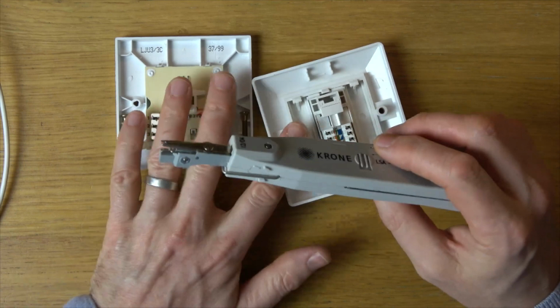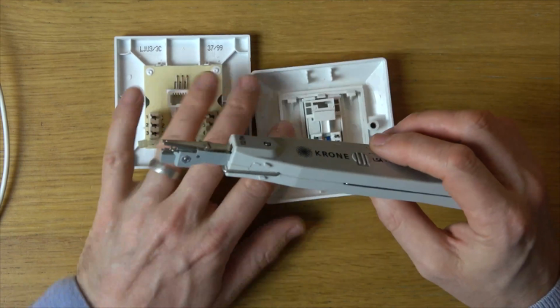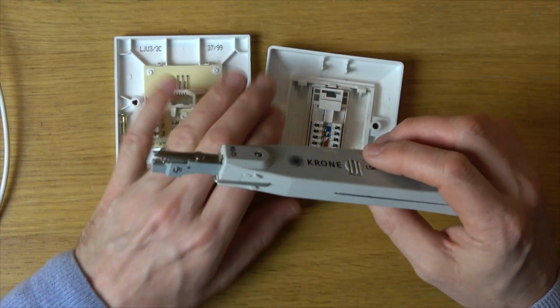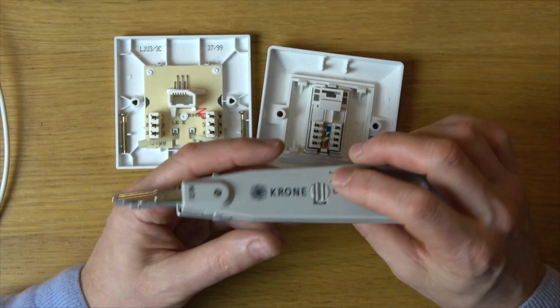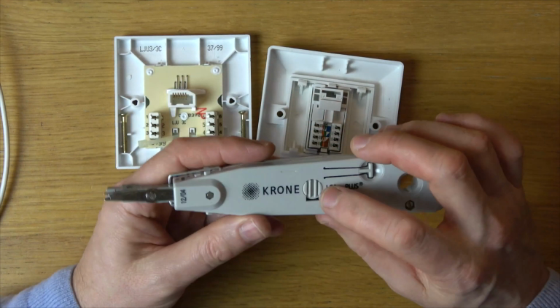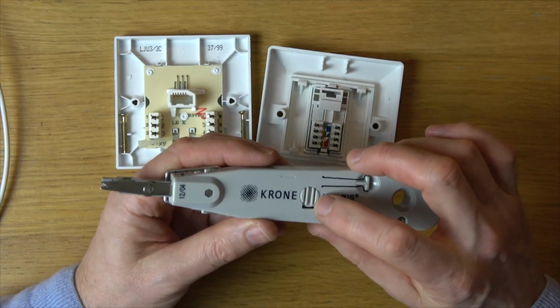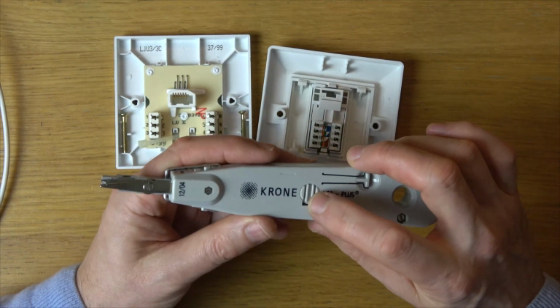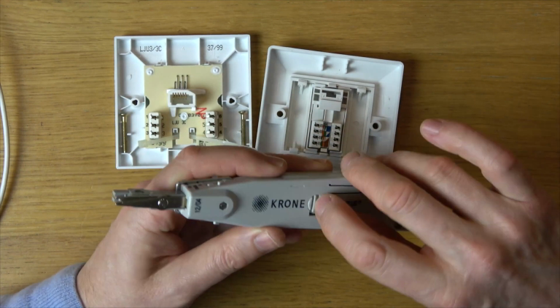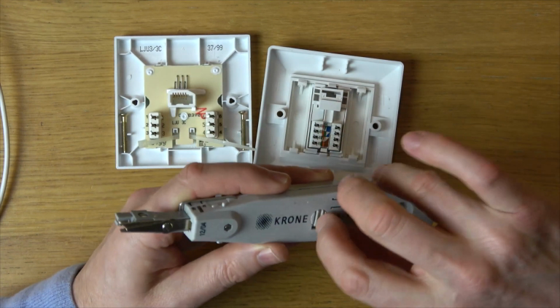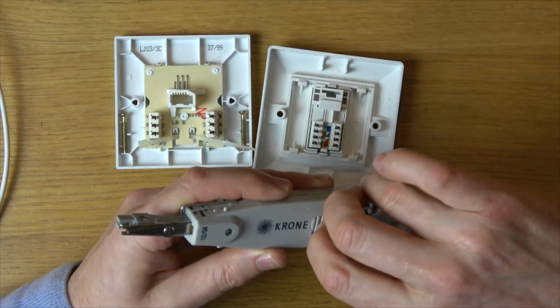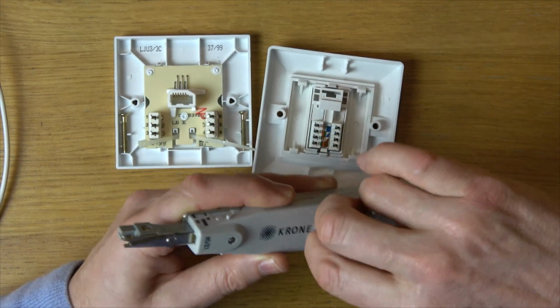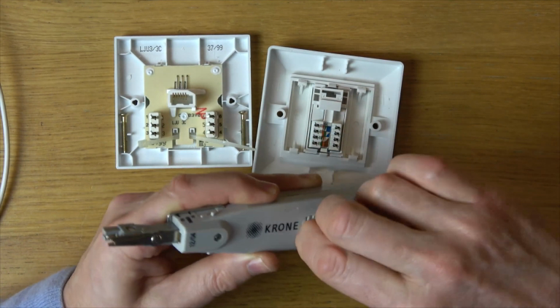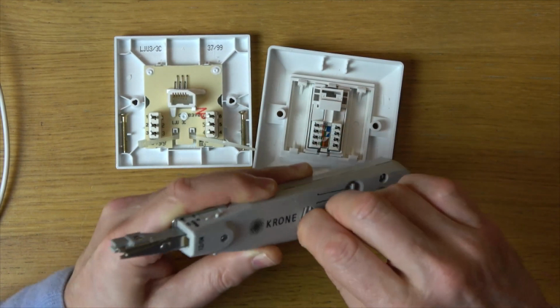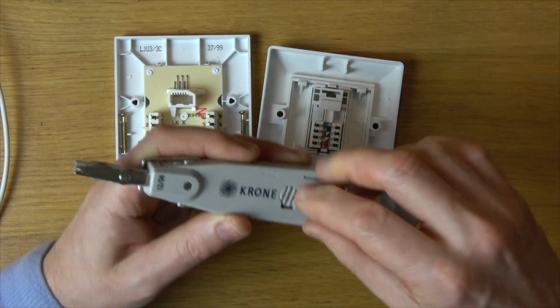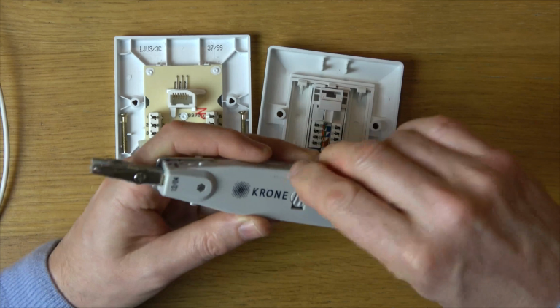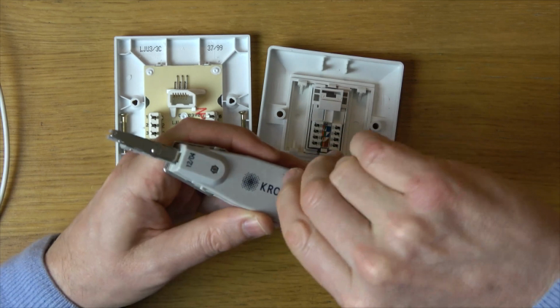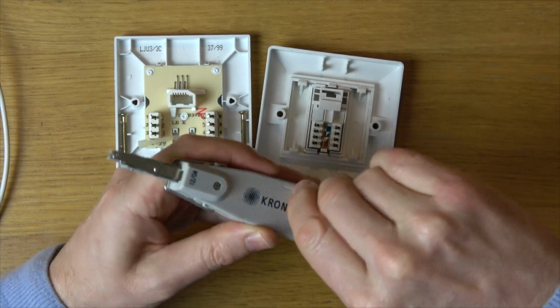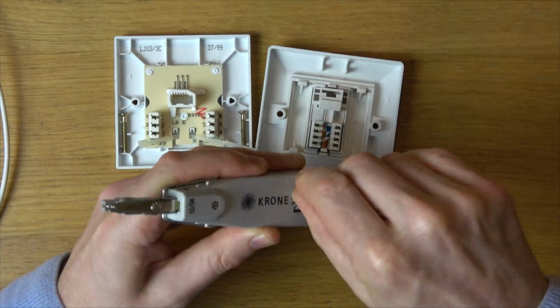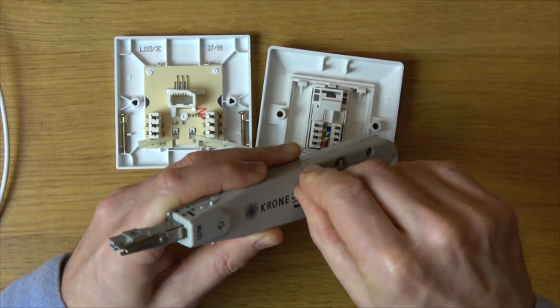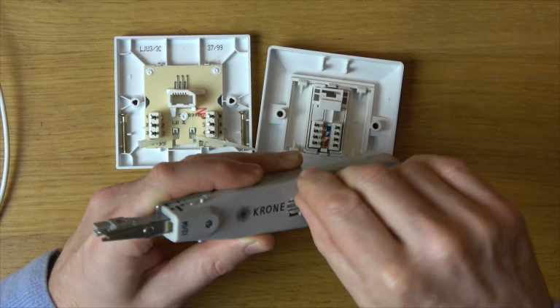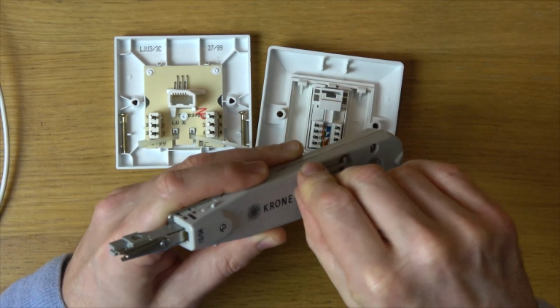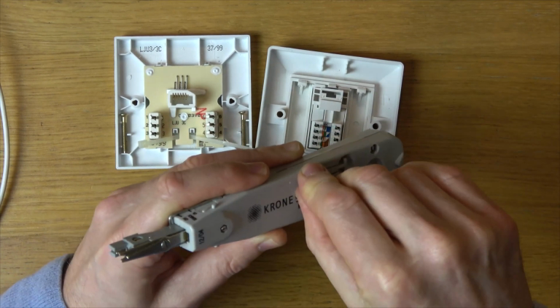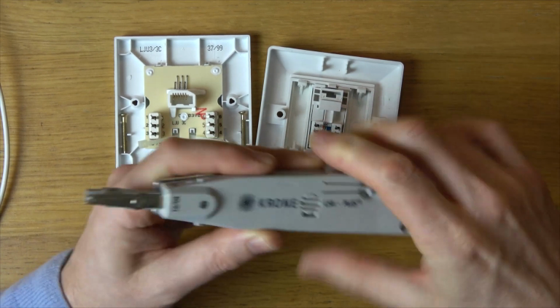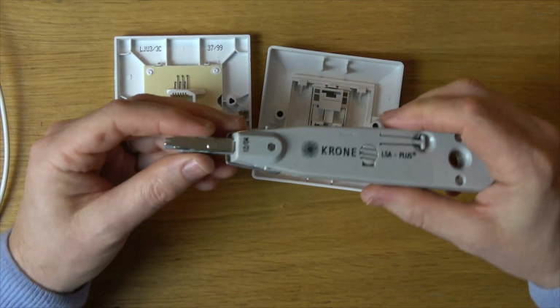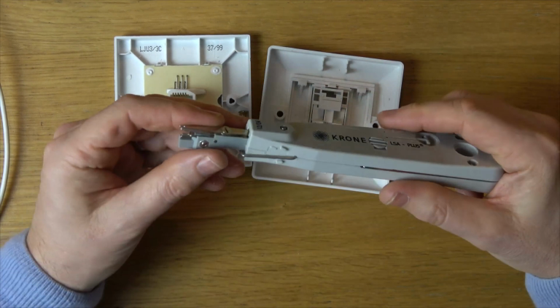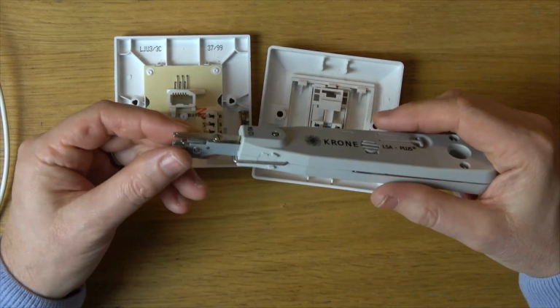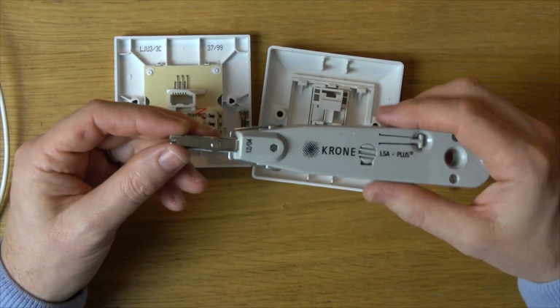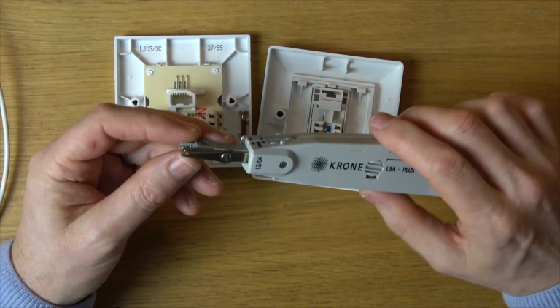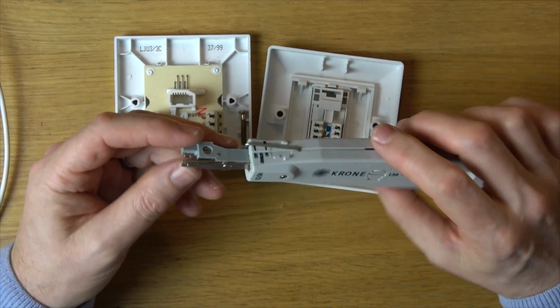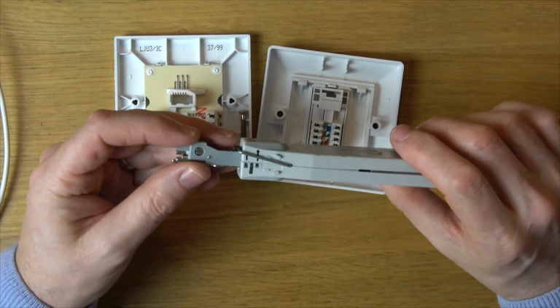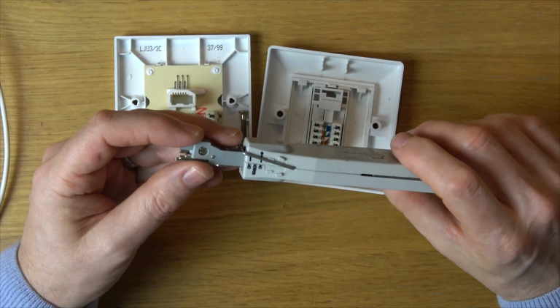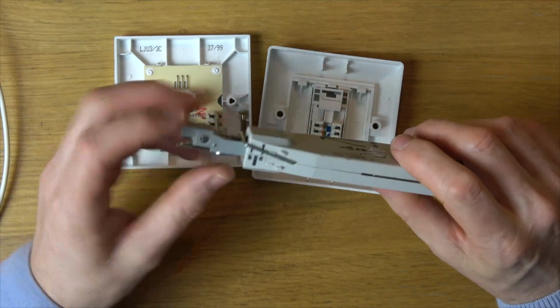In a normal residential setup, you're probably not going to use that and it's just going to be used with the normal cutter on. So I'm going to show you how it works and then I'm going to show you how the sensor works.